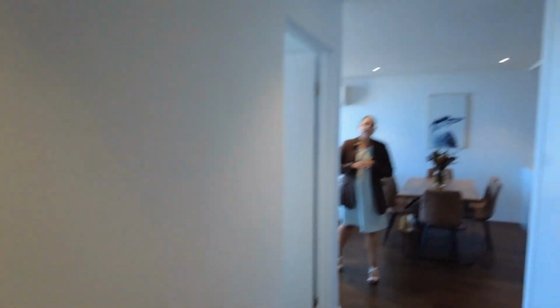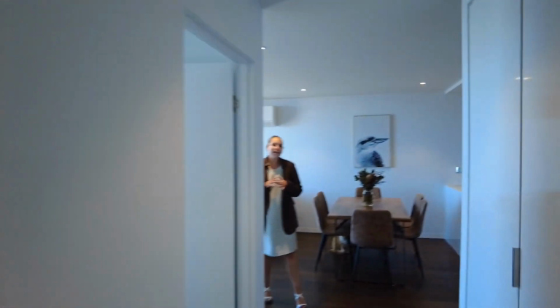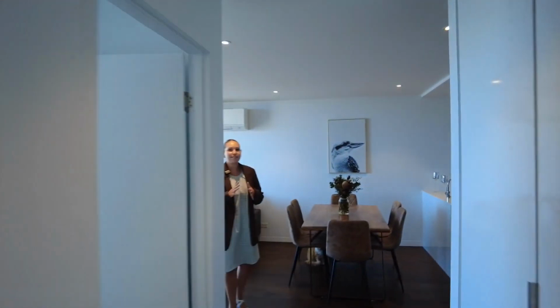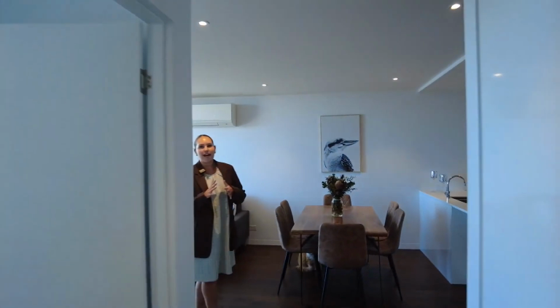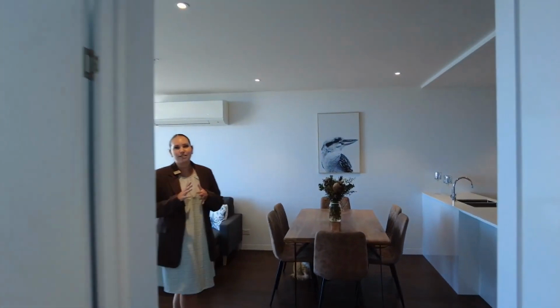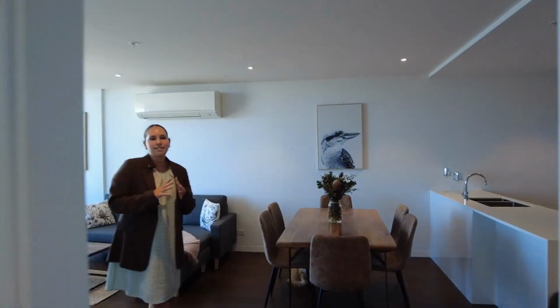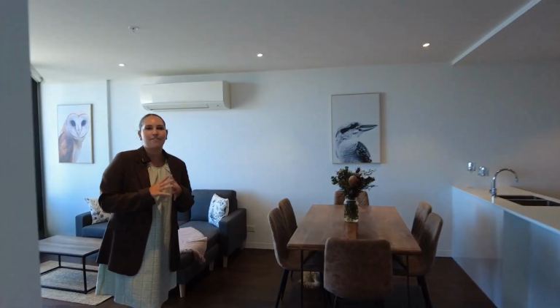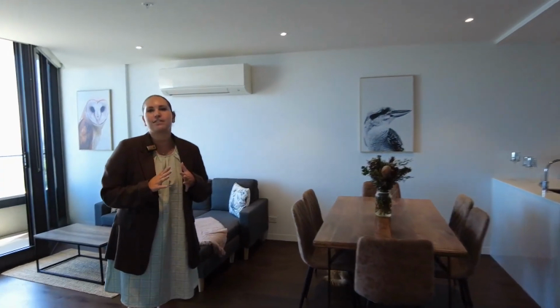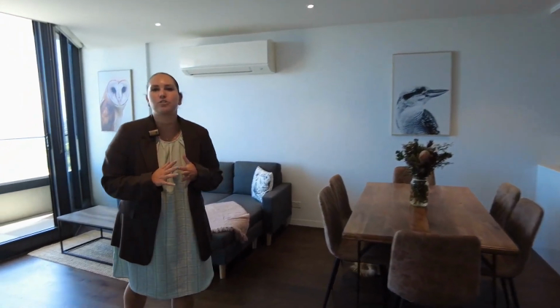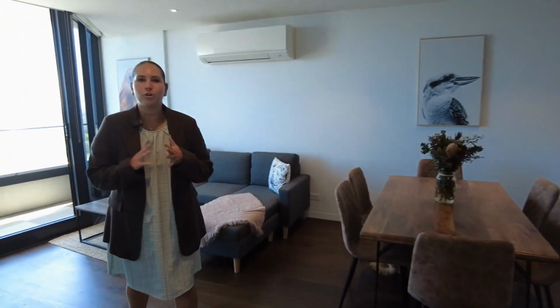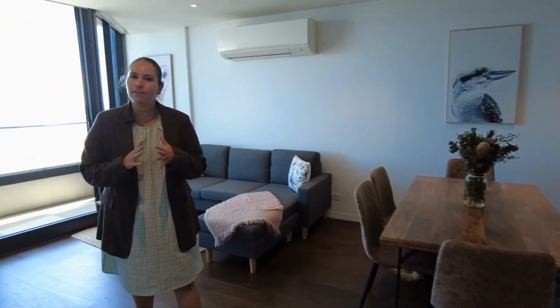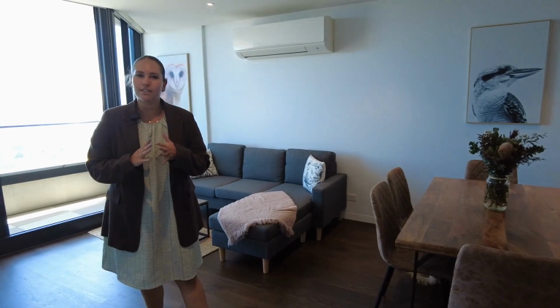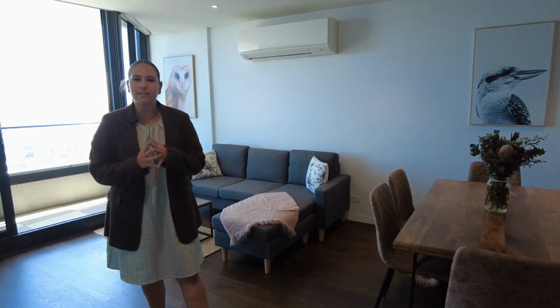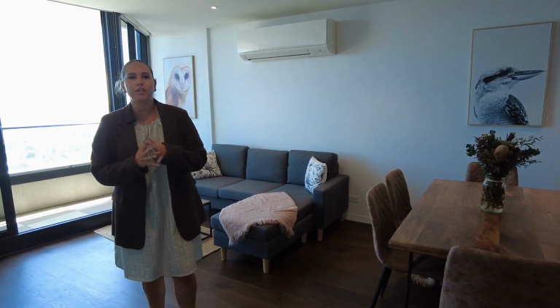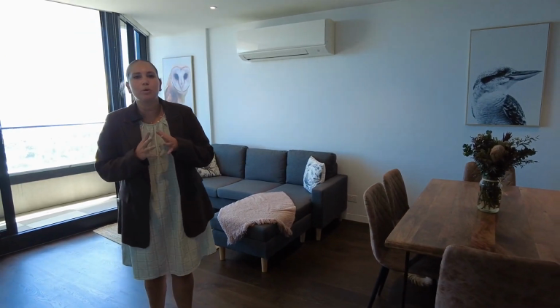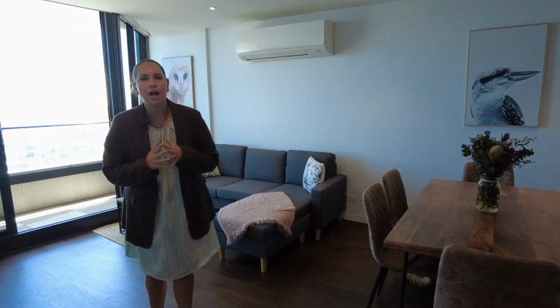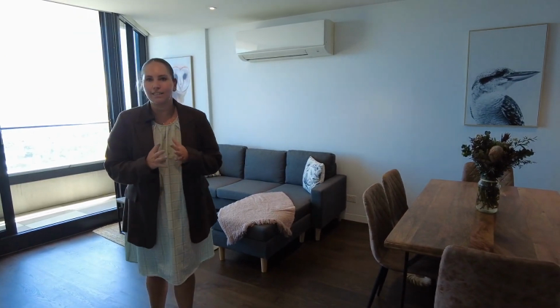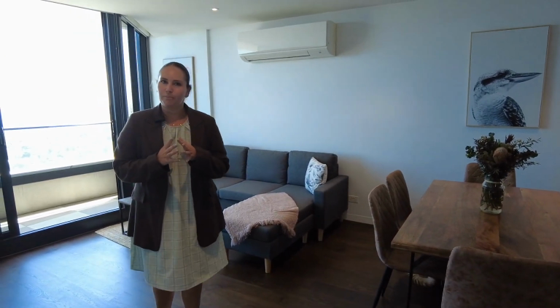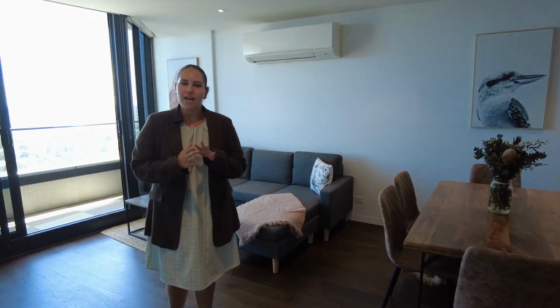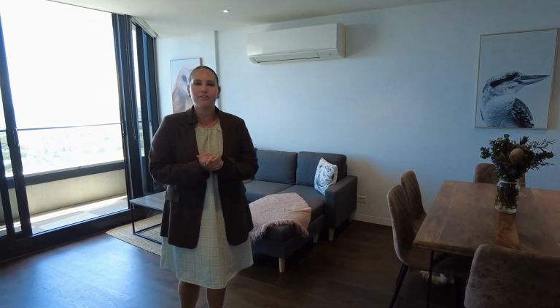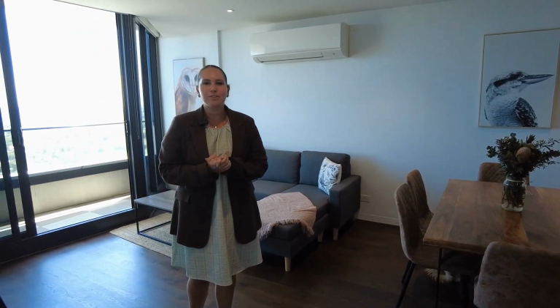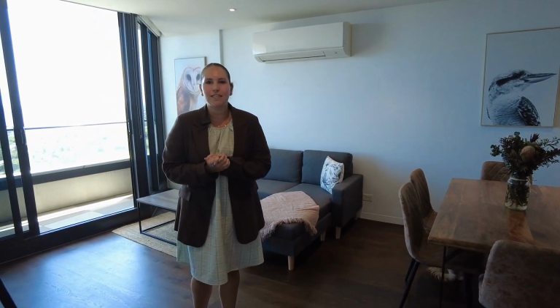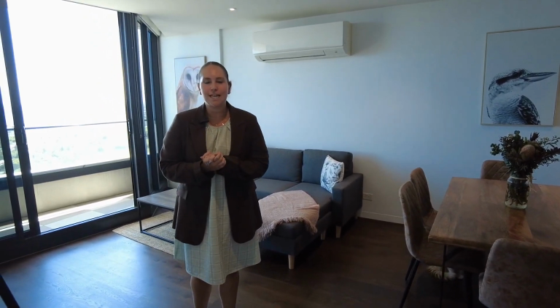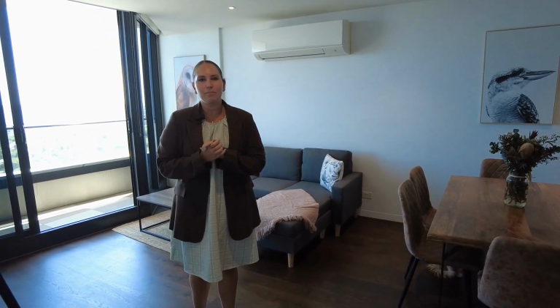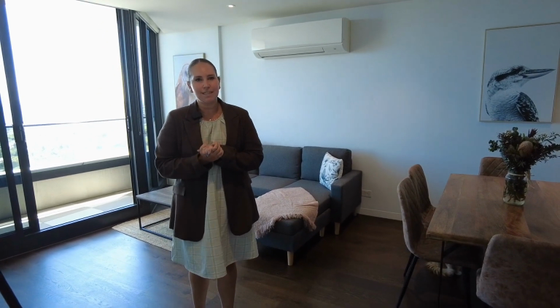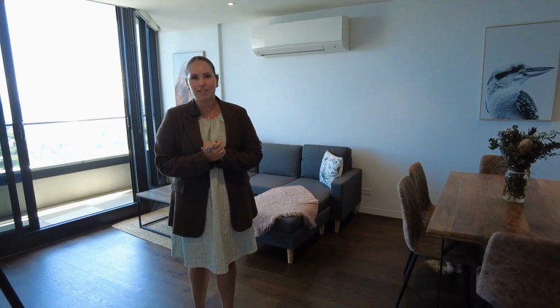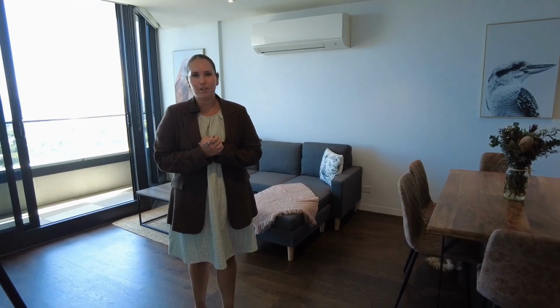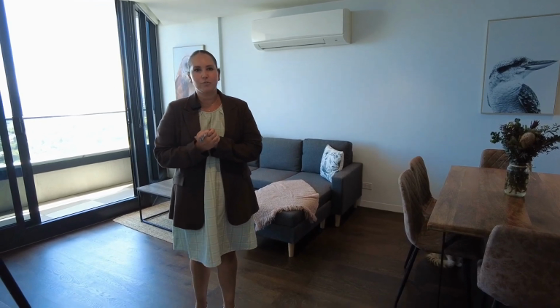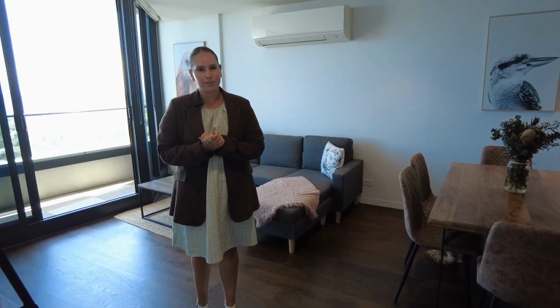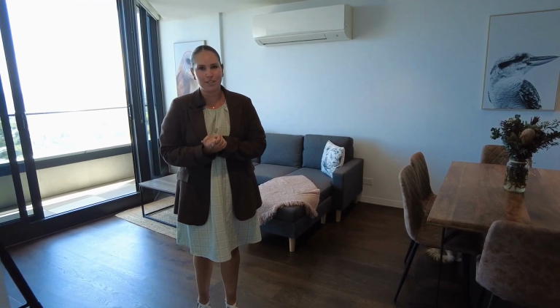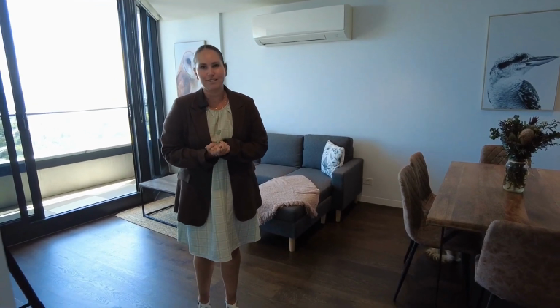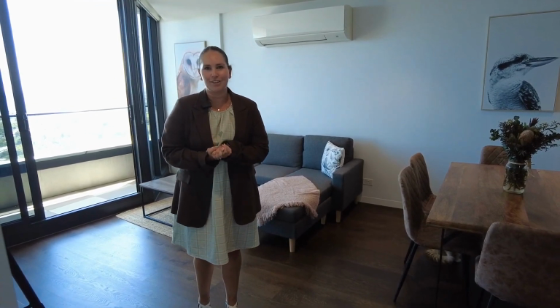Here at STK, residents have access to resort-style facilities, including a pool and a gym. If you've liked what you've seen here today, please click on the link below to book in for an inspection. Thank you.